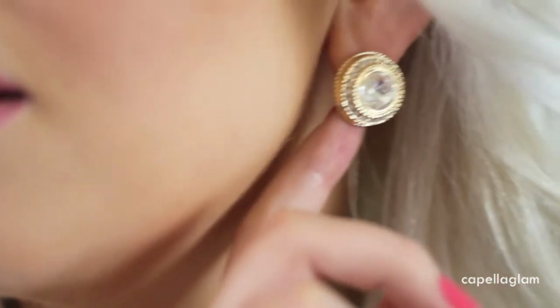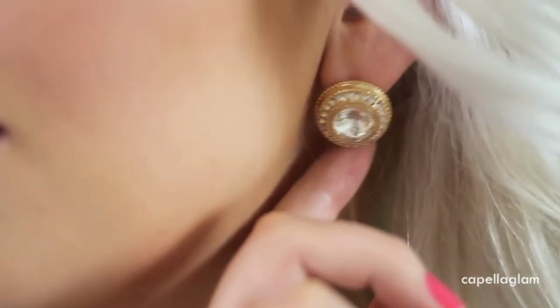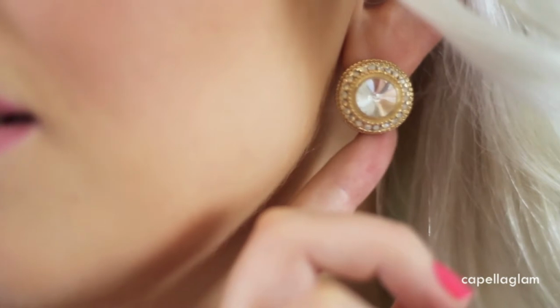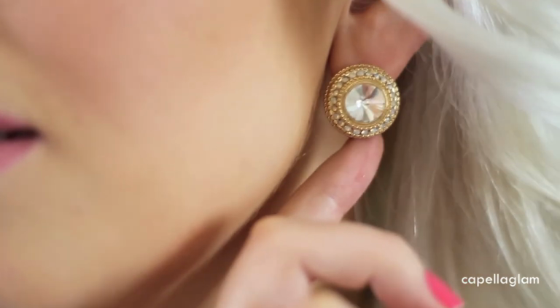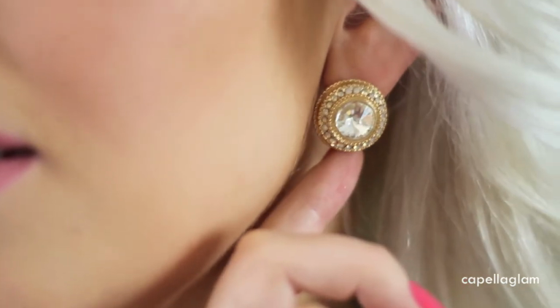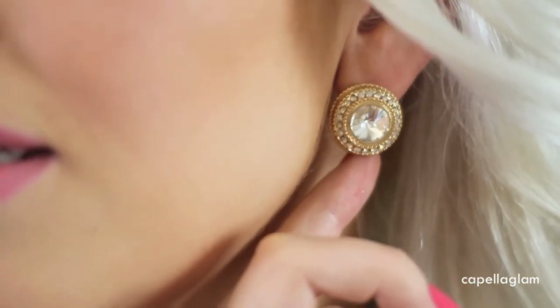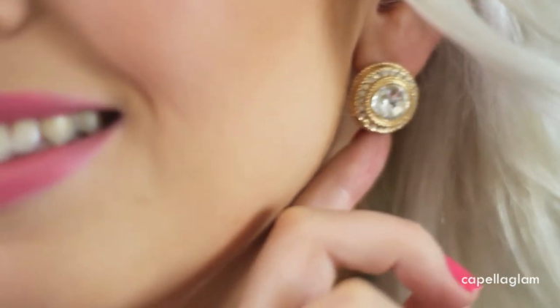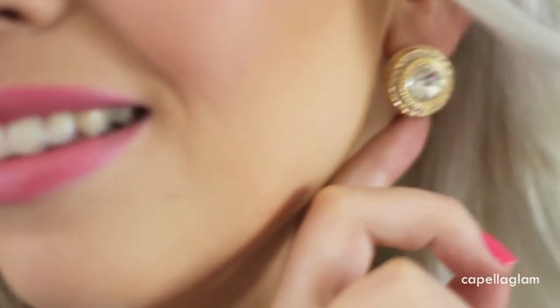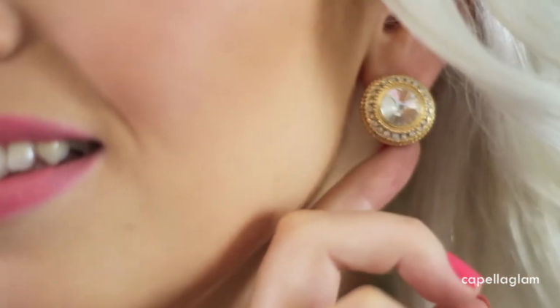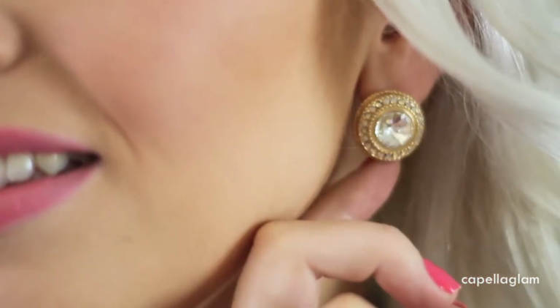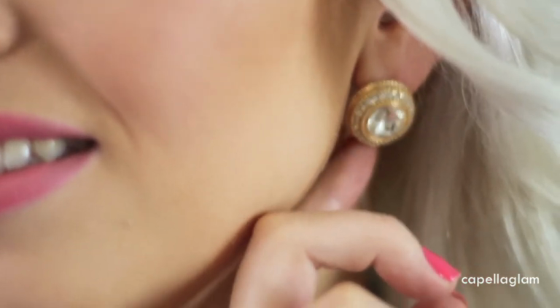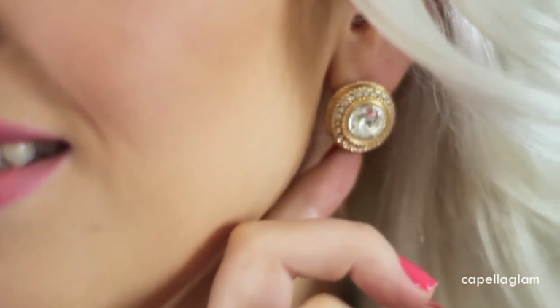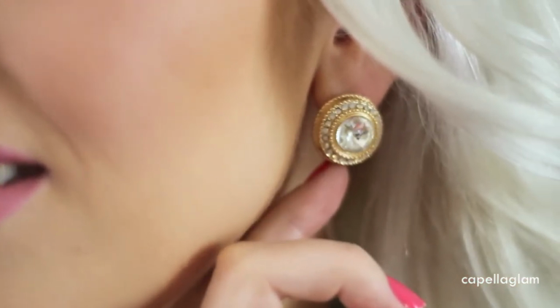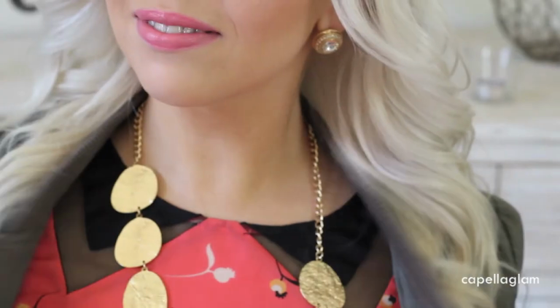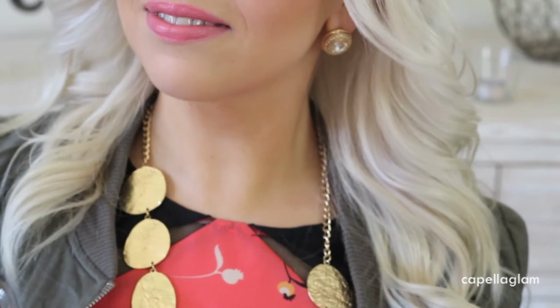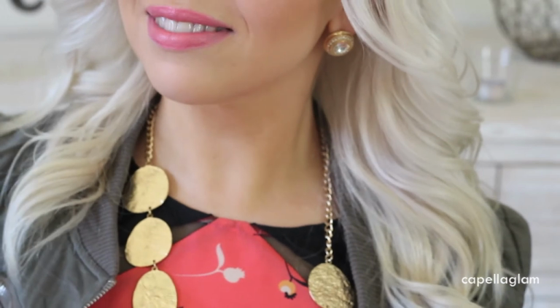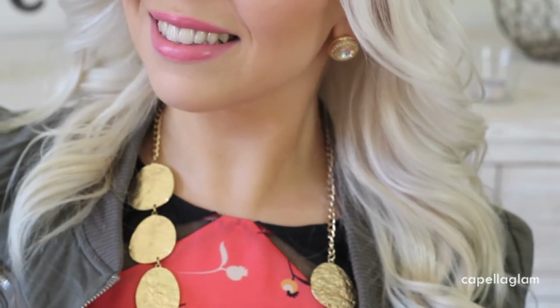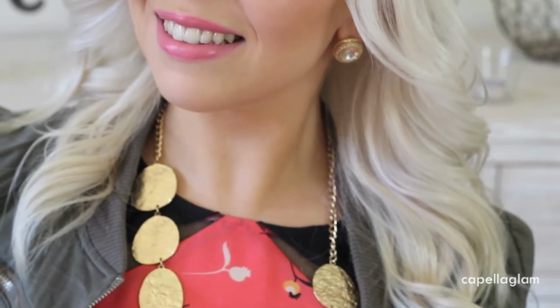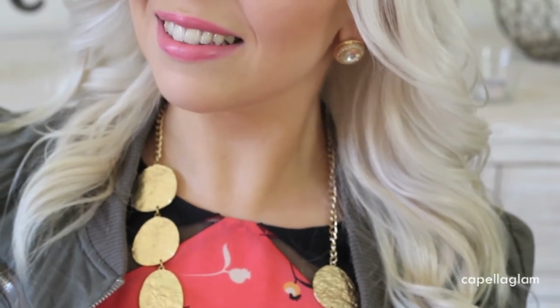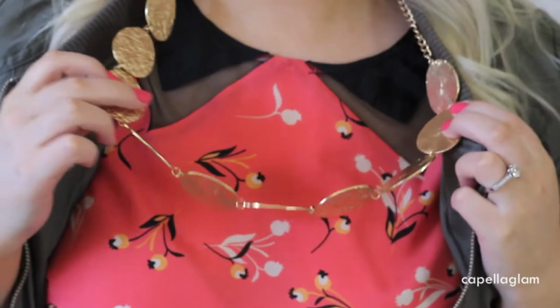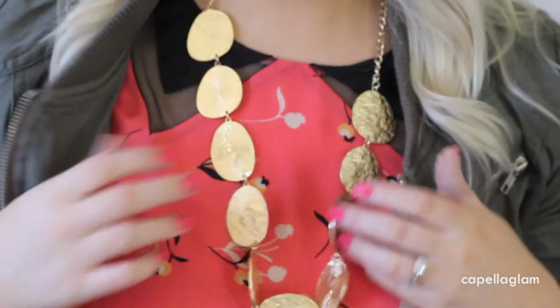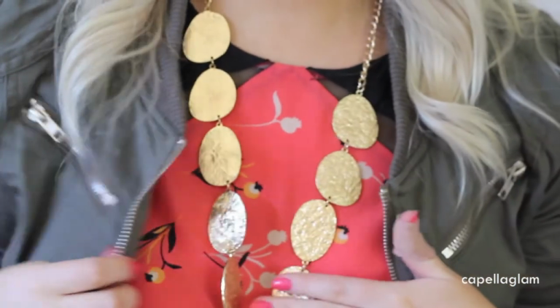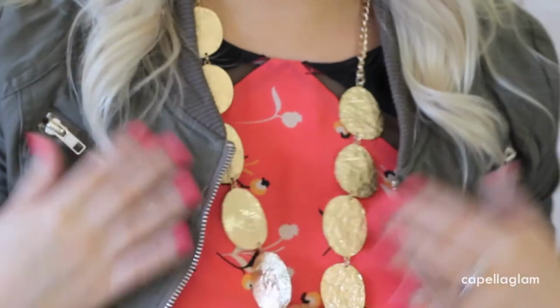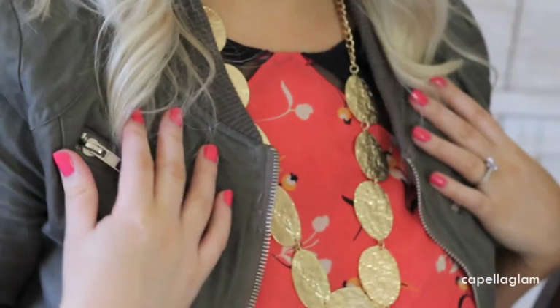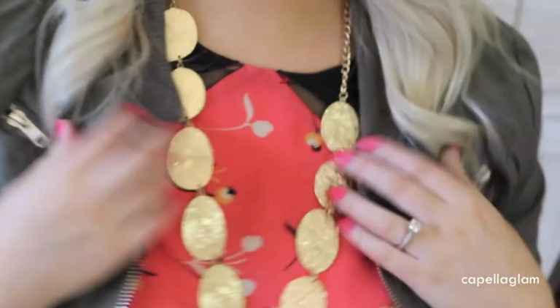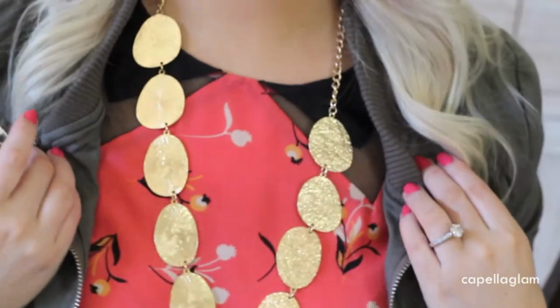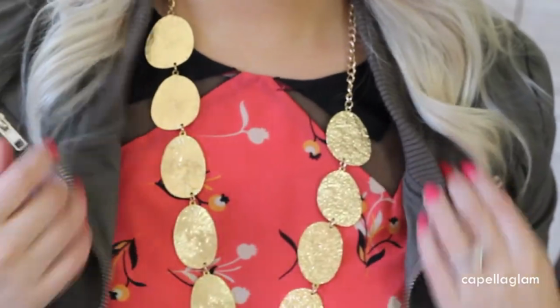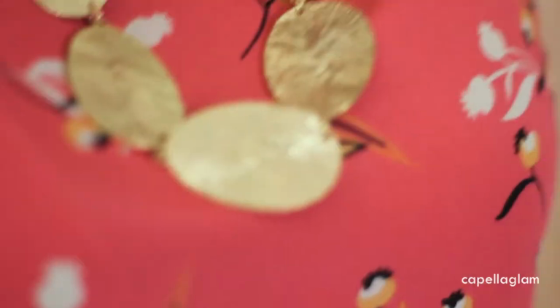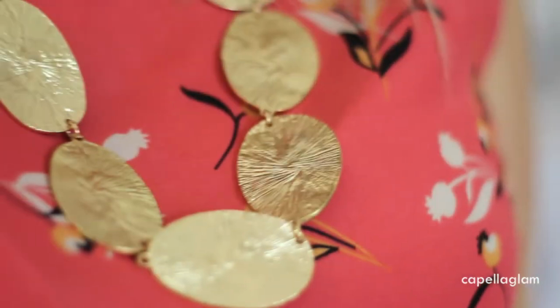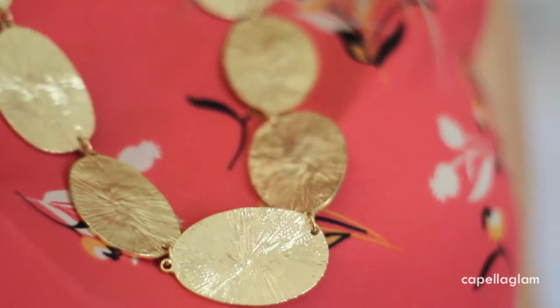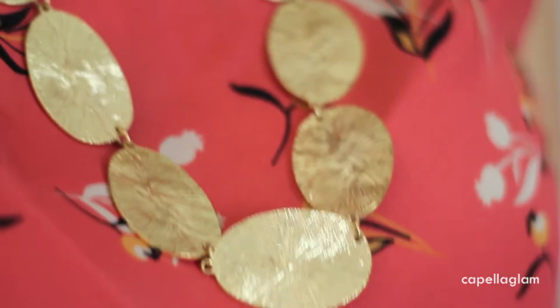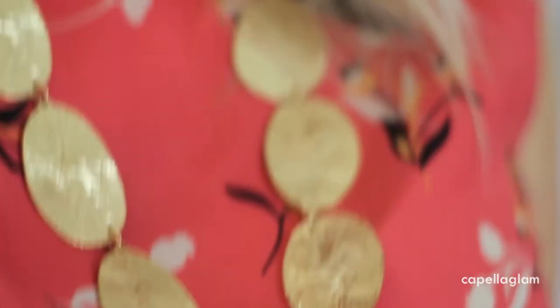My earrings are from Colette, they are a gold stud with diamantes. My necklace is from Lavisa and it has these gold discs on it that connect together and then have a chain at the back of it.